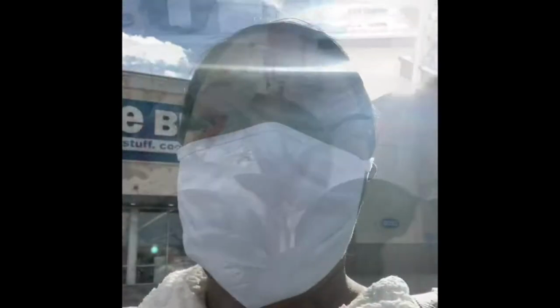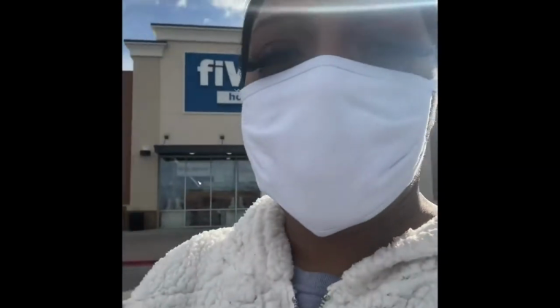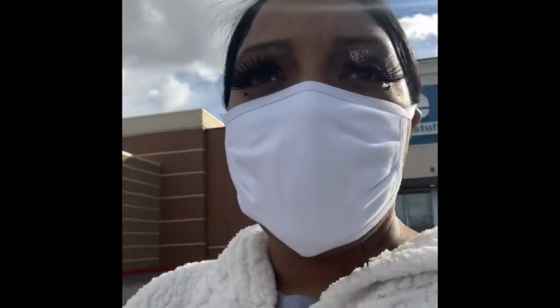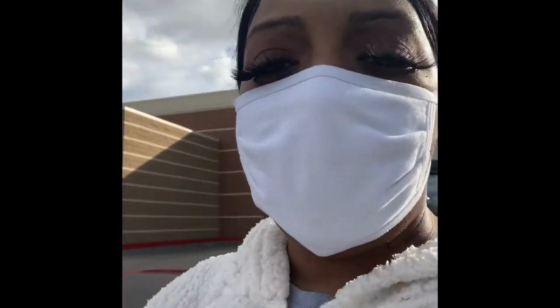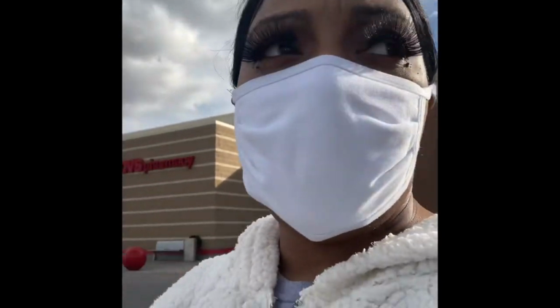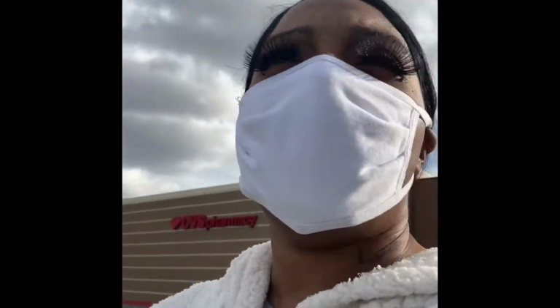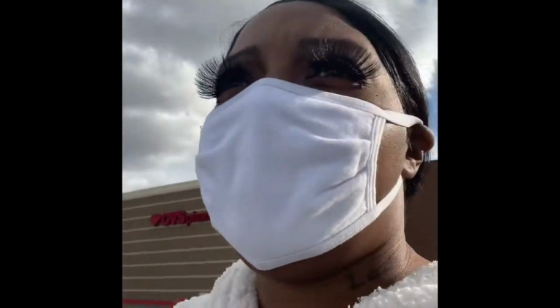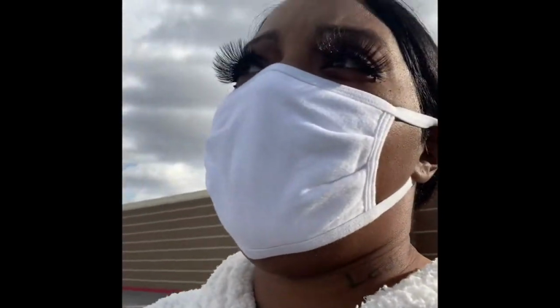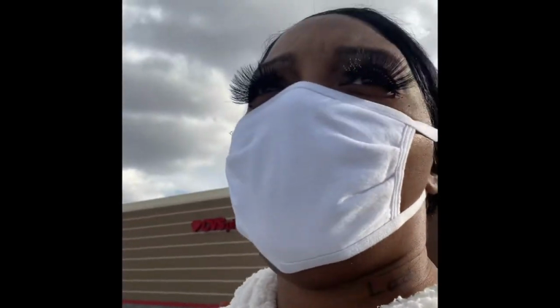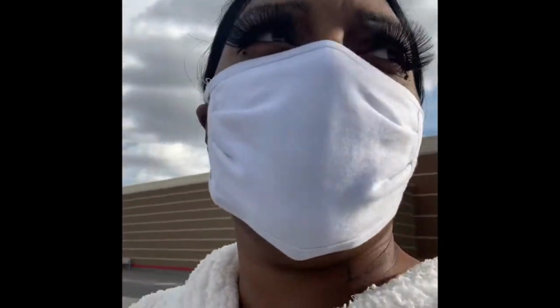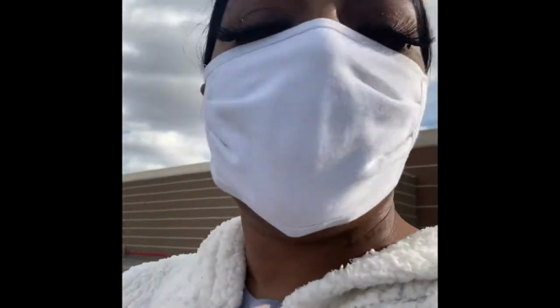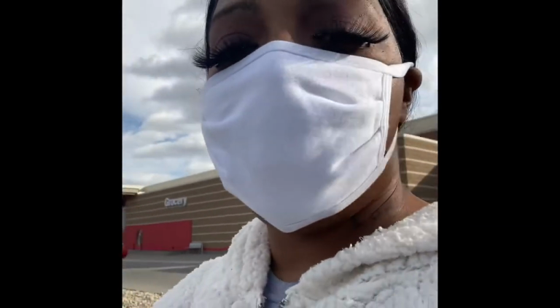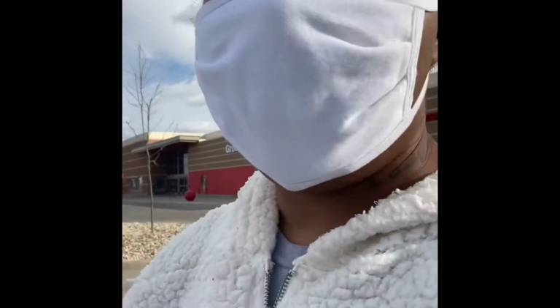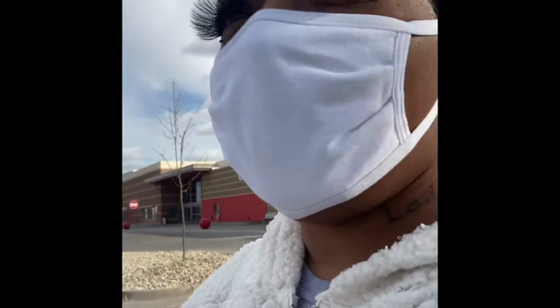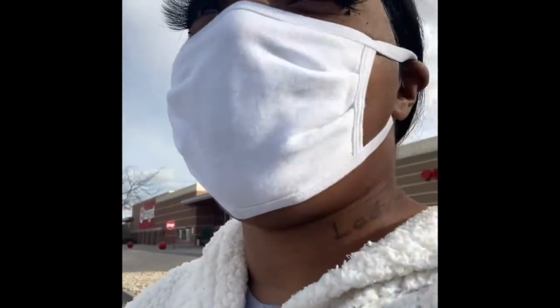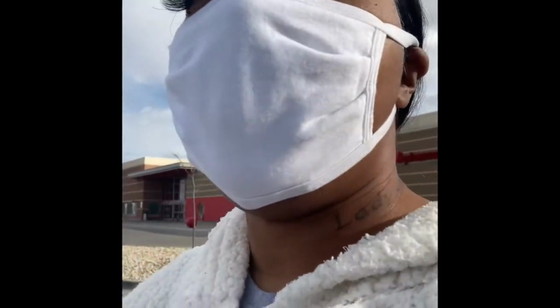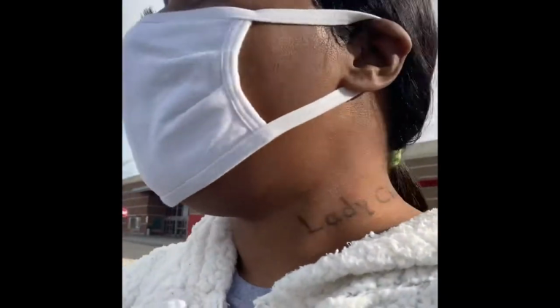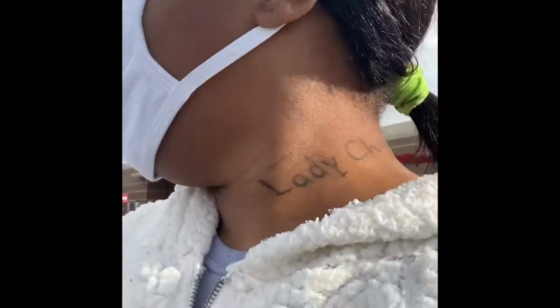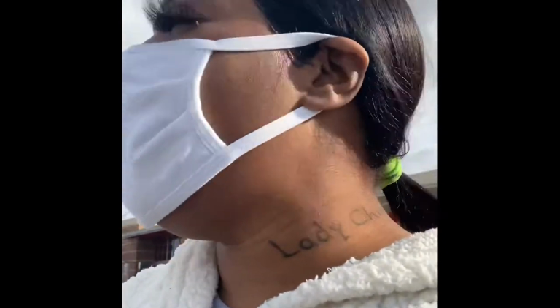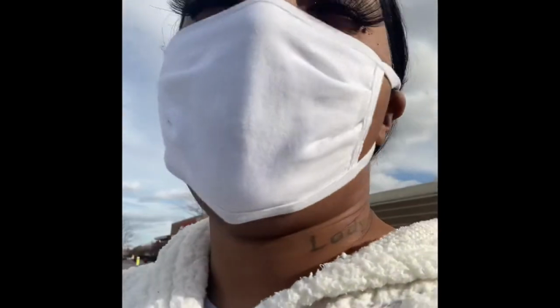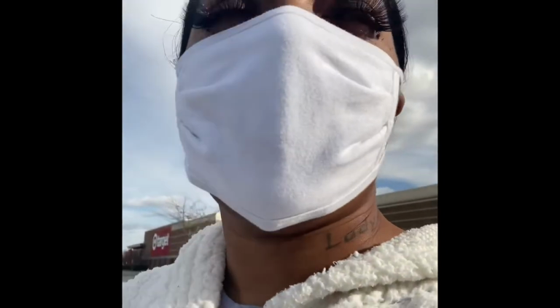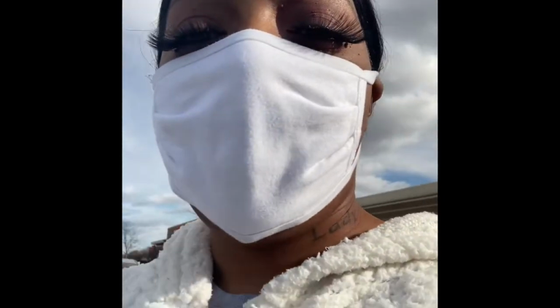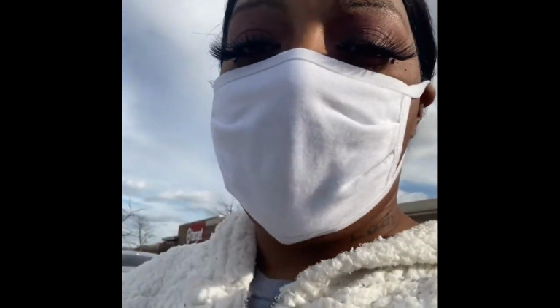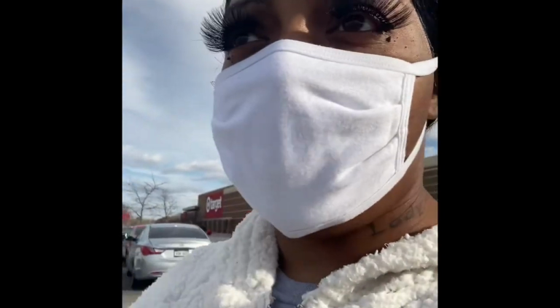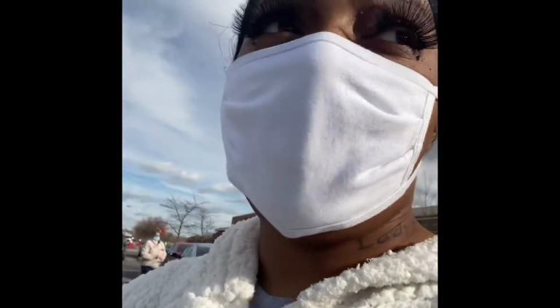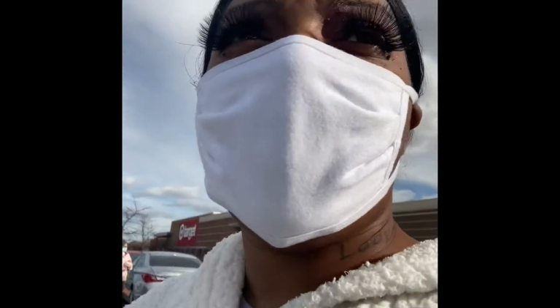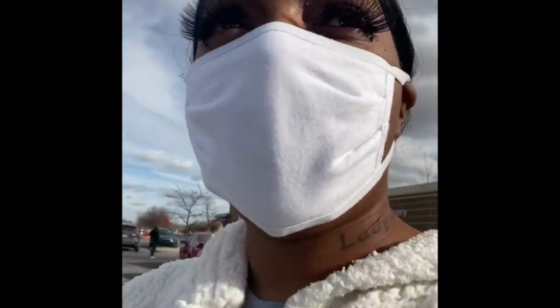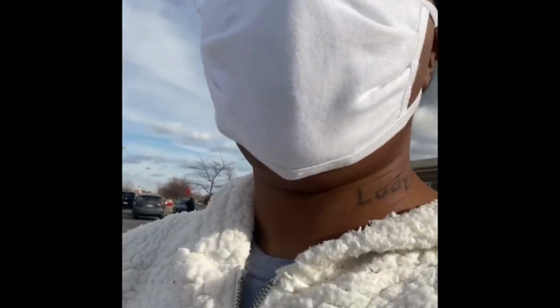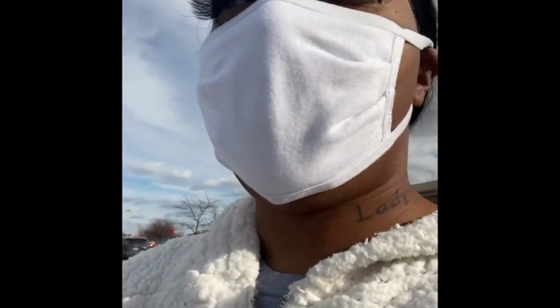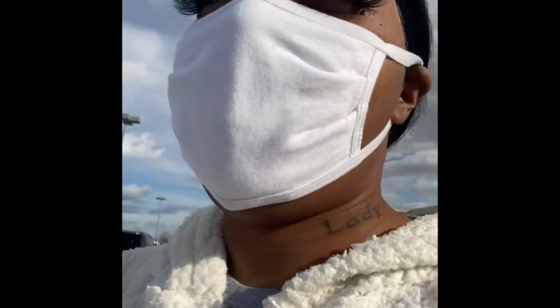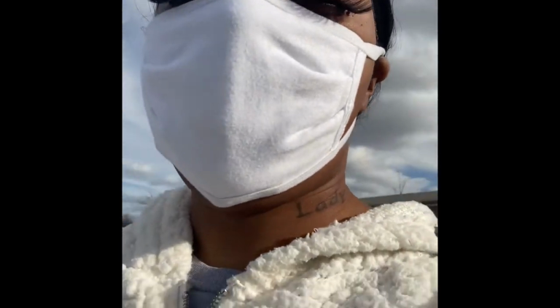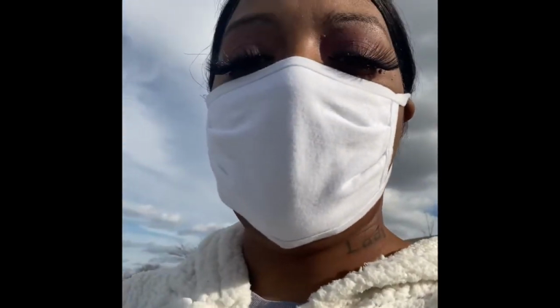I was just leaving out of the Dollar Tree and I'm going to go up the street and head to Michaels because I did see some nice little cute things at Michaels, so I'm gonna head there next.